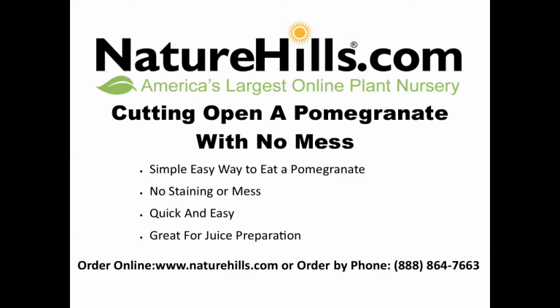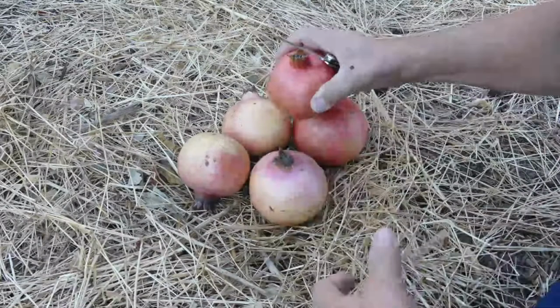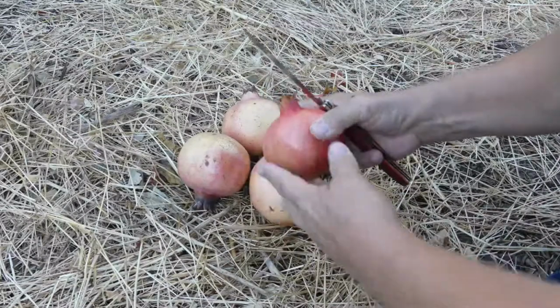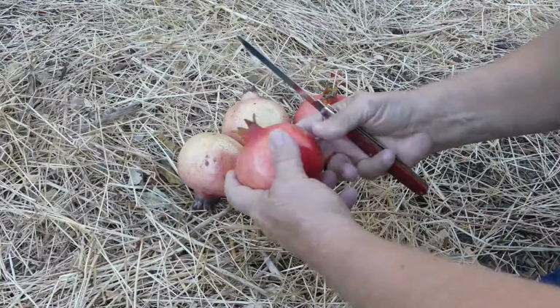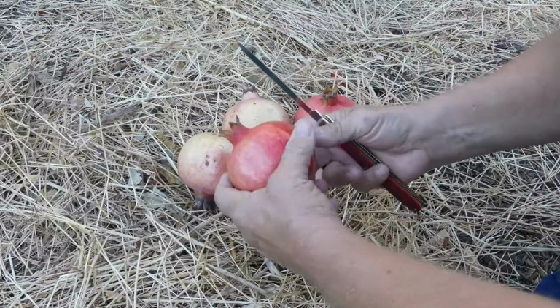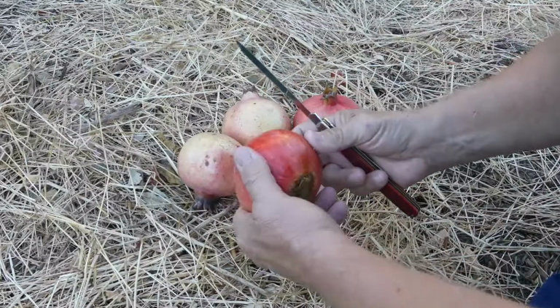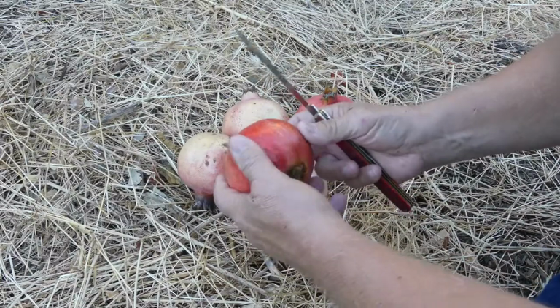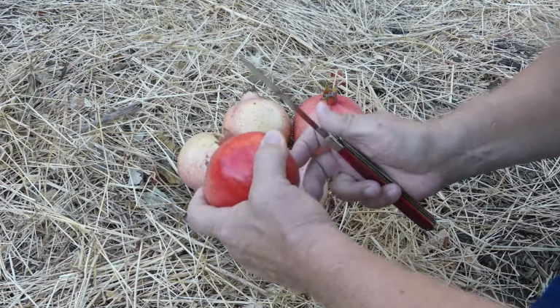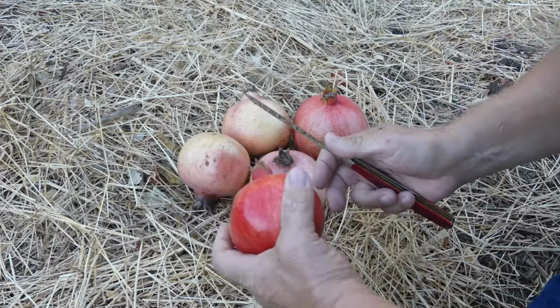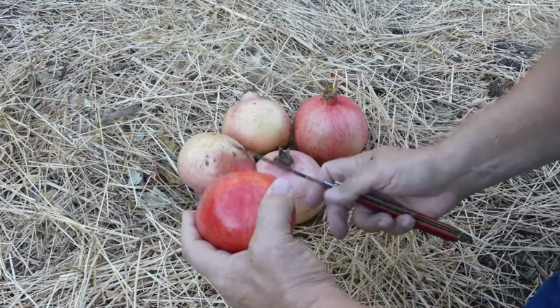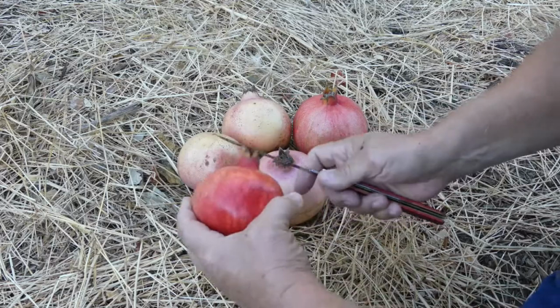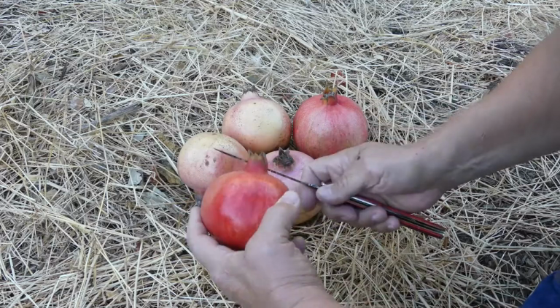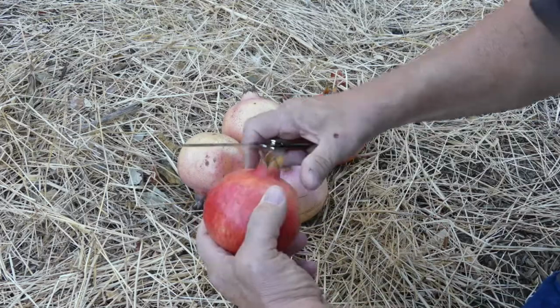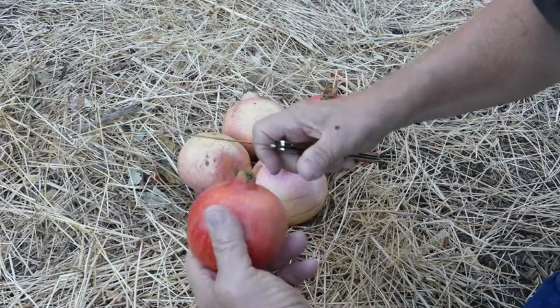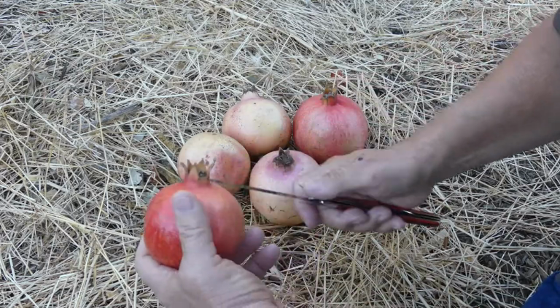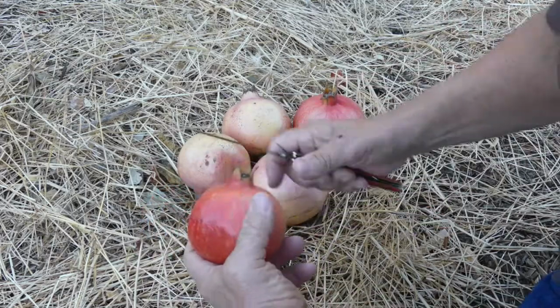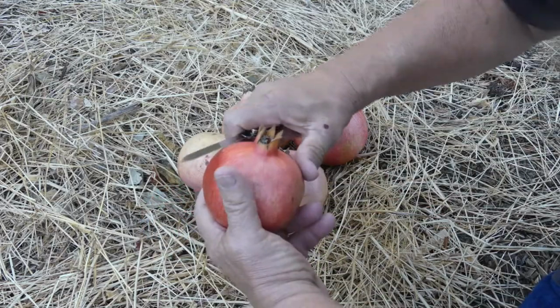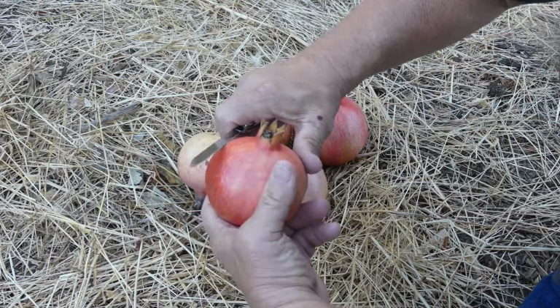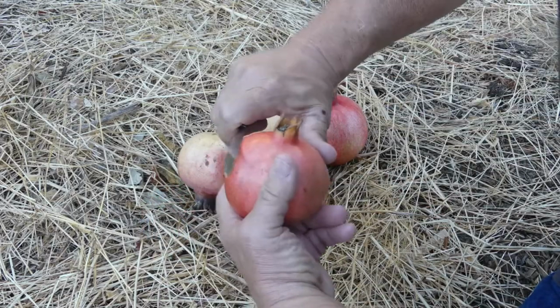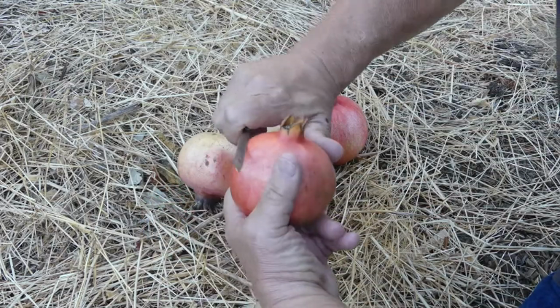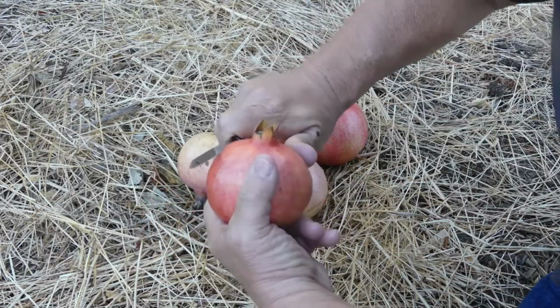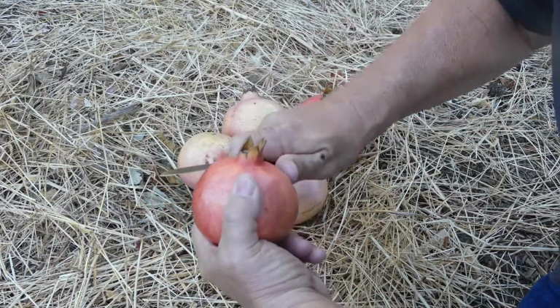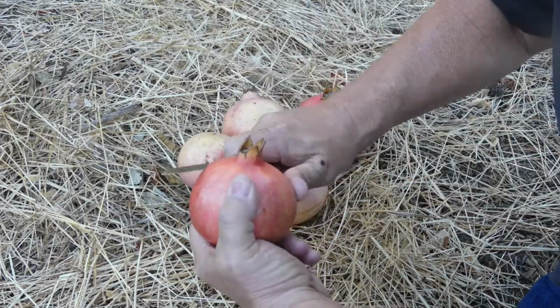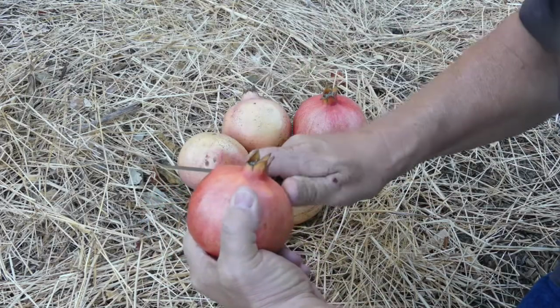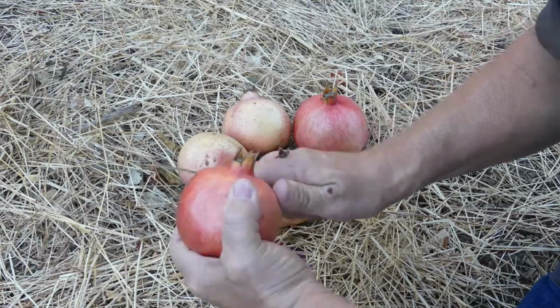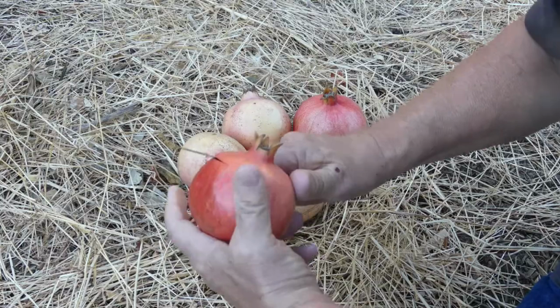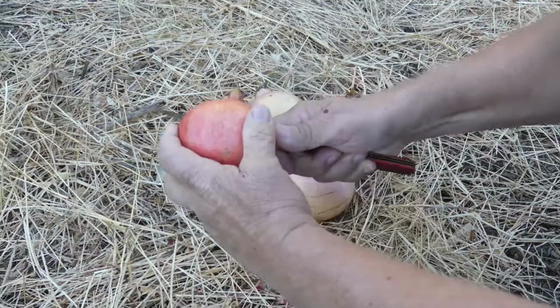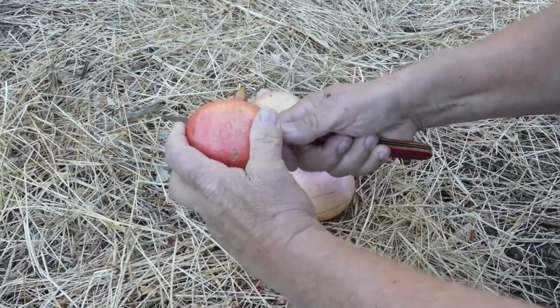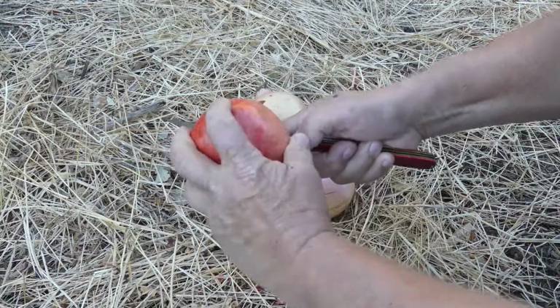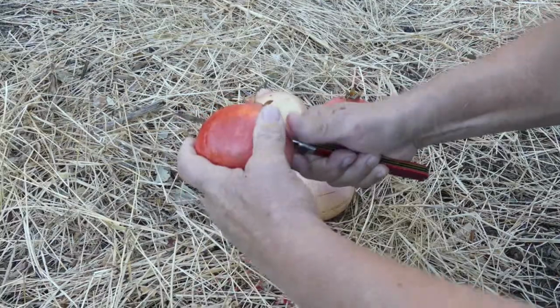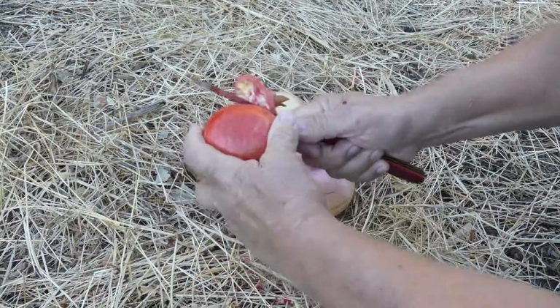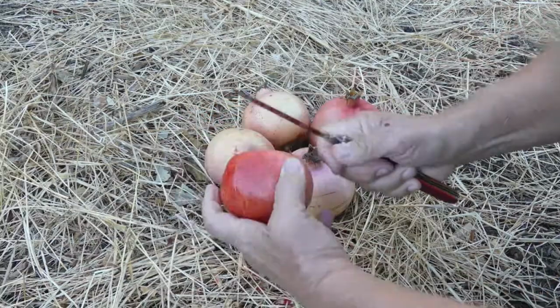Here it is, the wonderful Eversweet pomegranate. I'm going to show you how to cut it open. It's real simple — just kind of keep it from being such a mess.